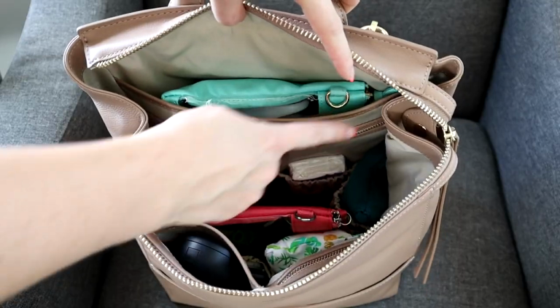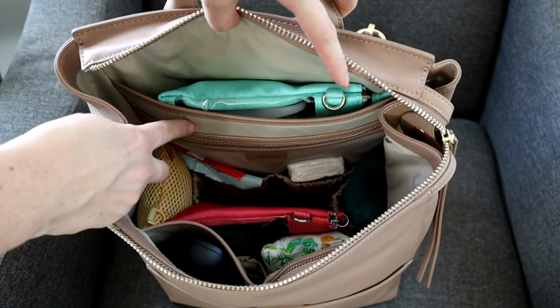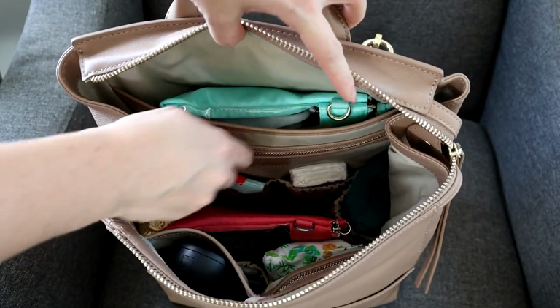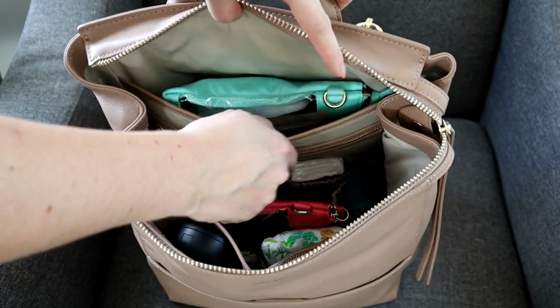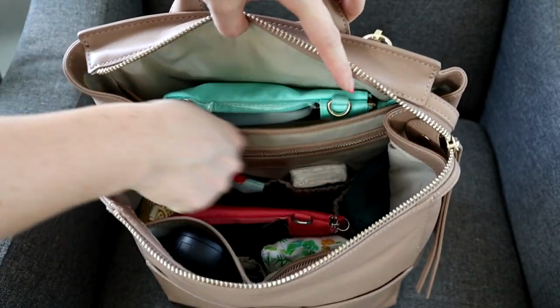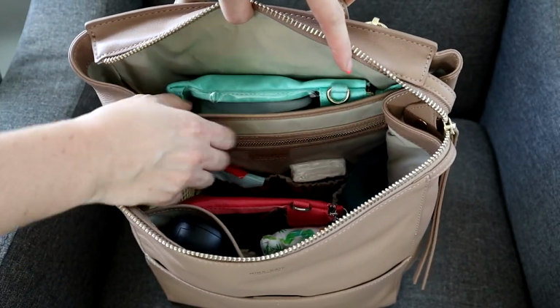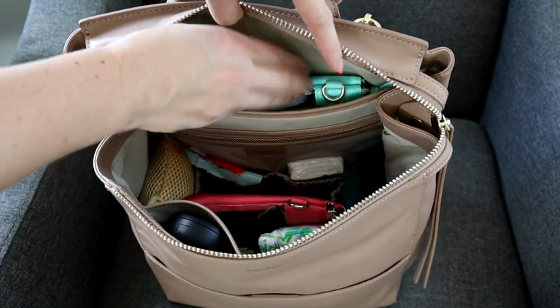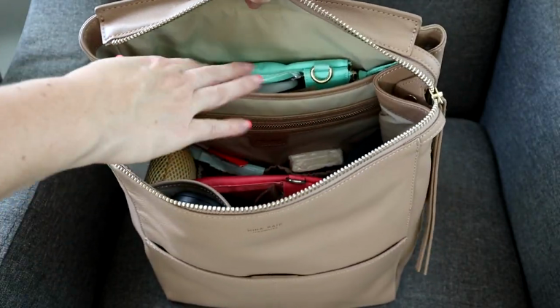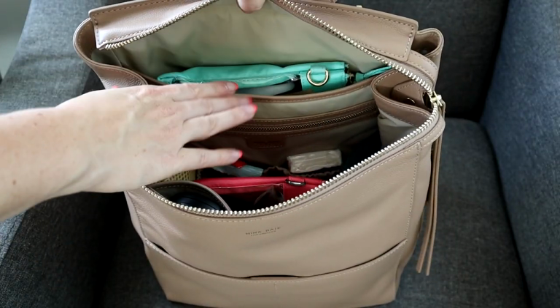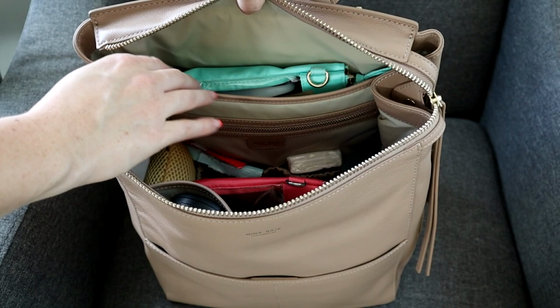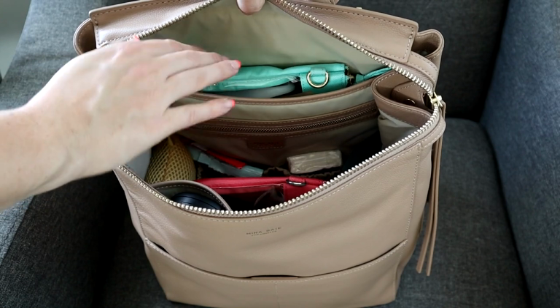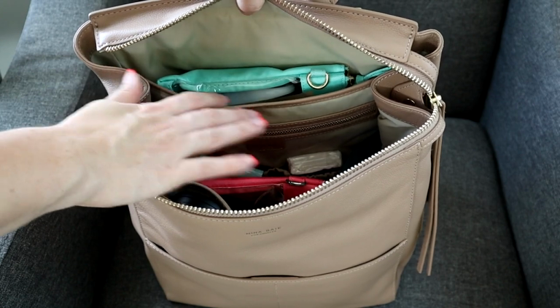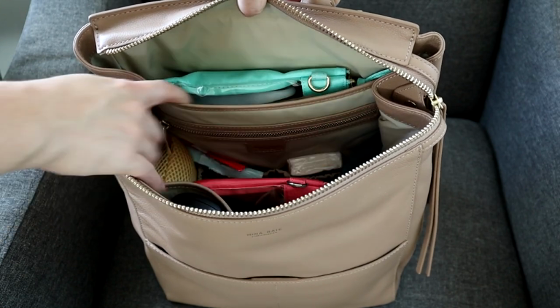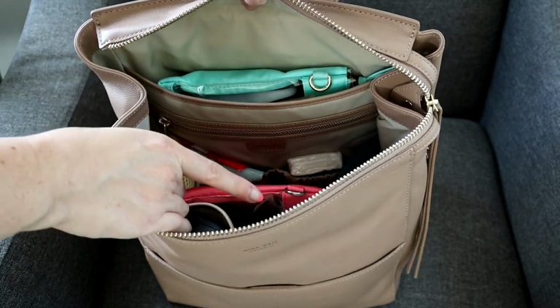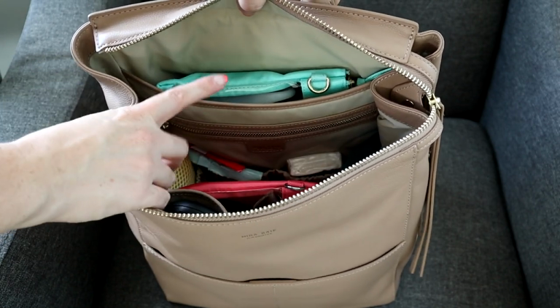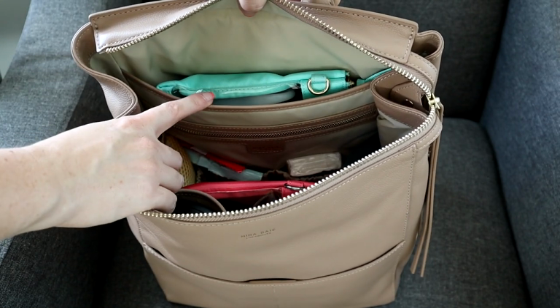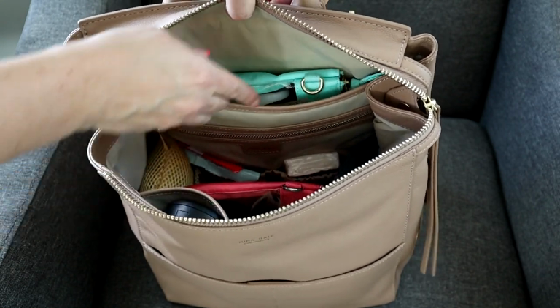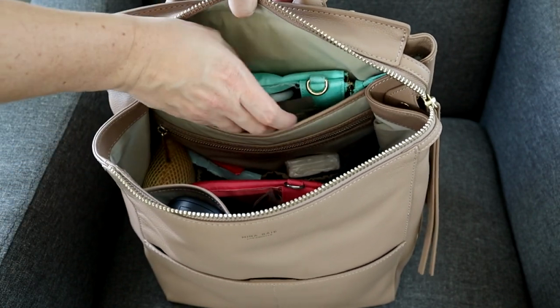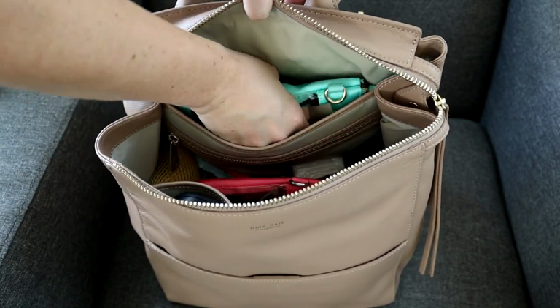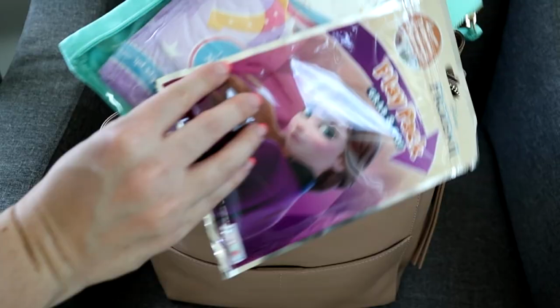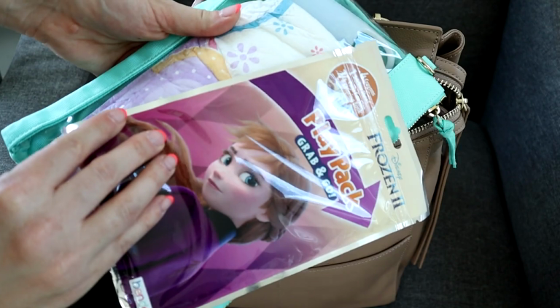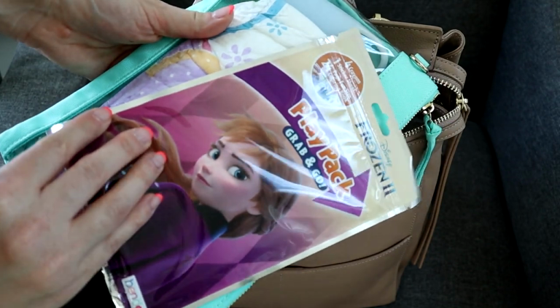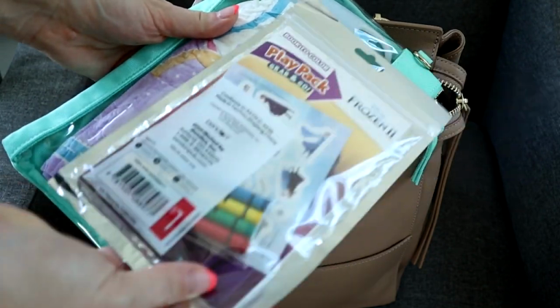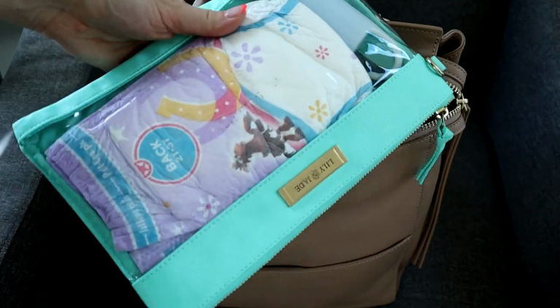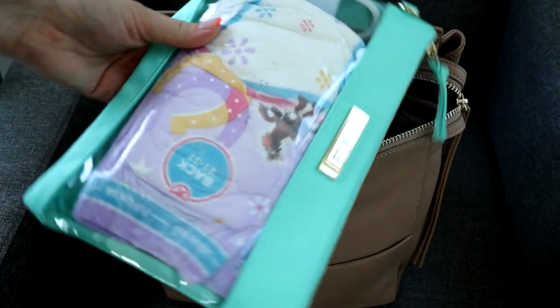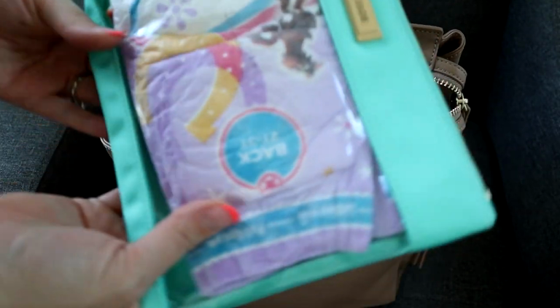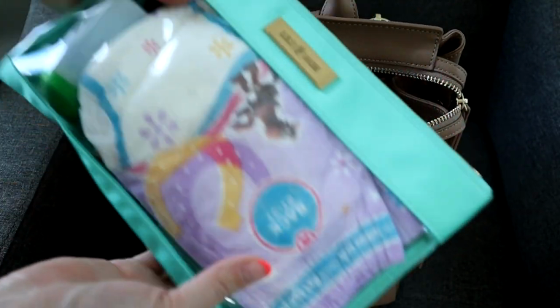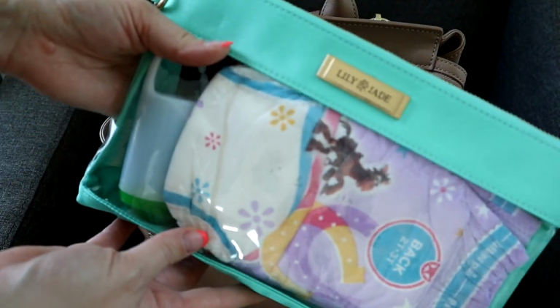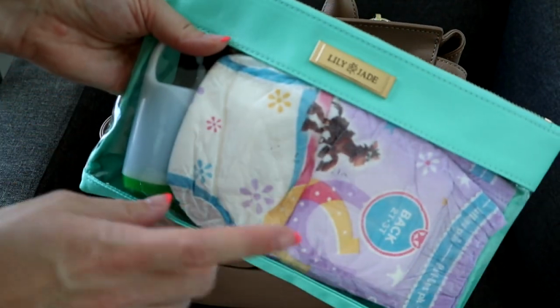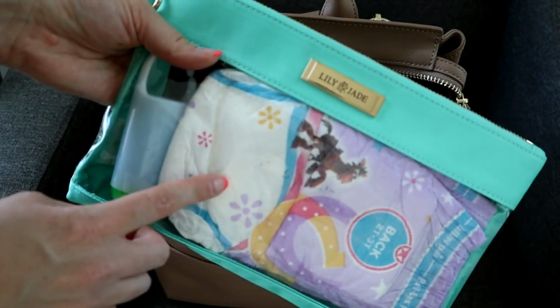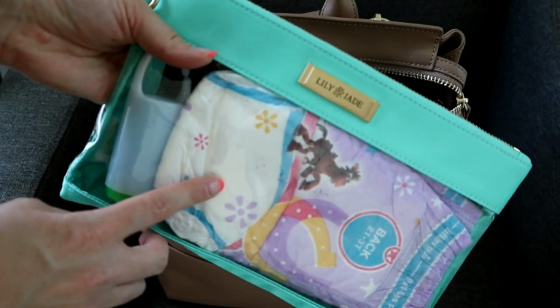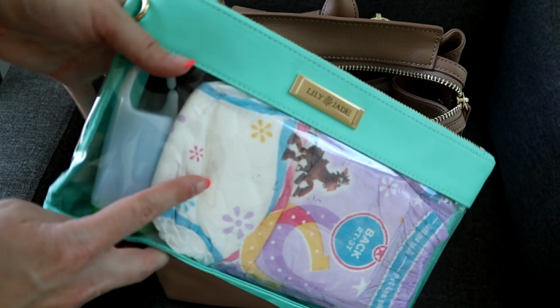Back here in the back, you have a padded section — this would be great for iPads, Kindles, mini iPads, things like that. Back here I'm keeping a play pack, and I also have my Lily Jade medium packing case.